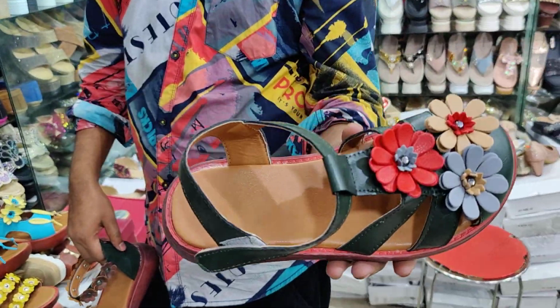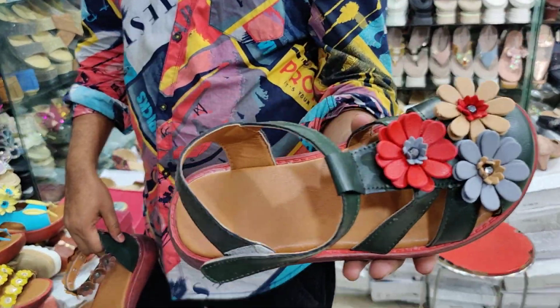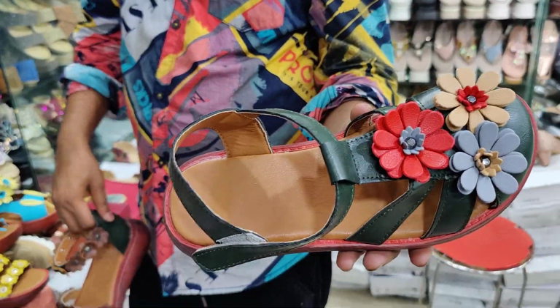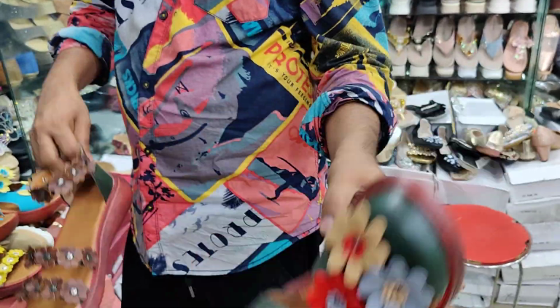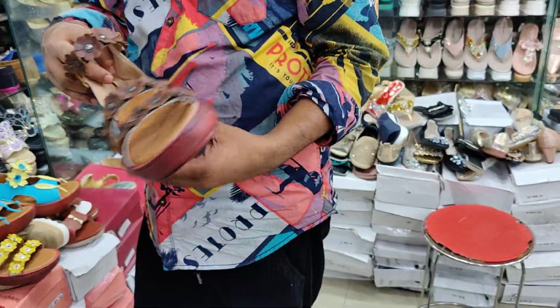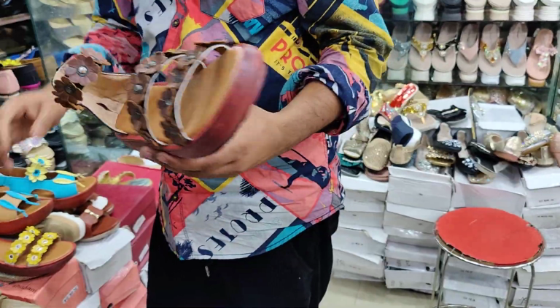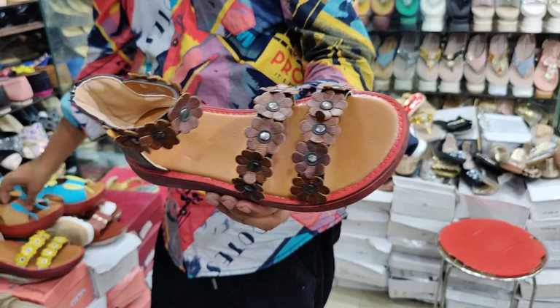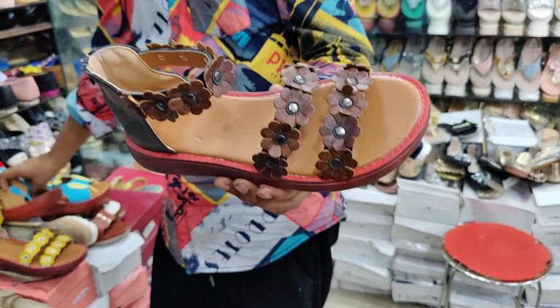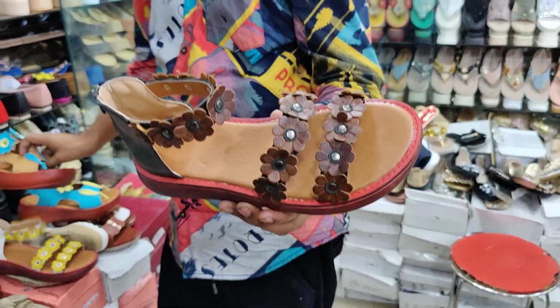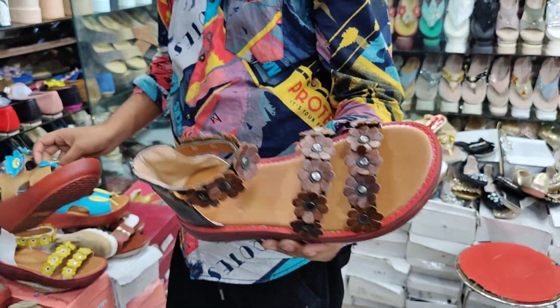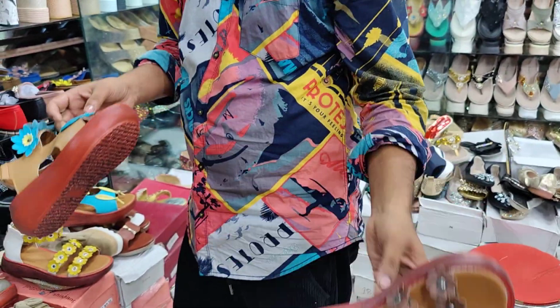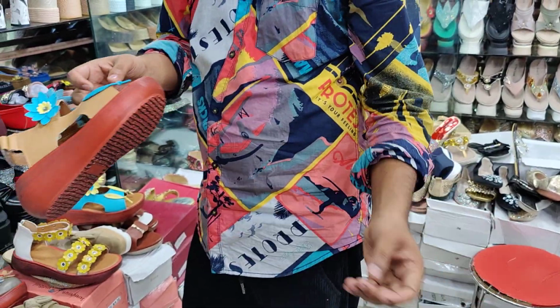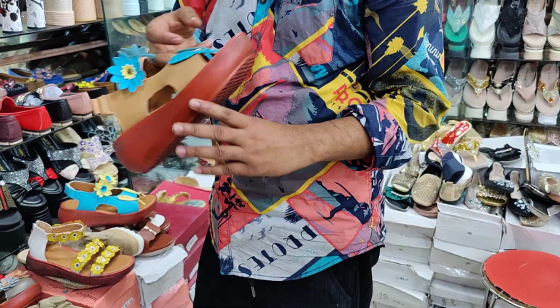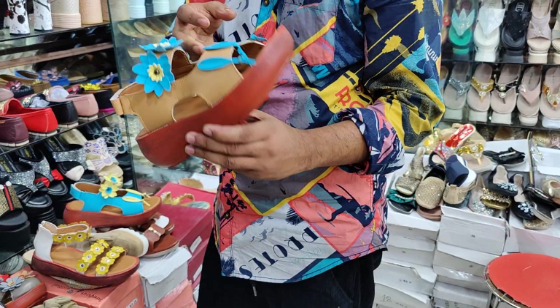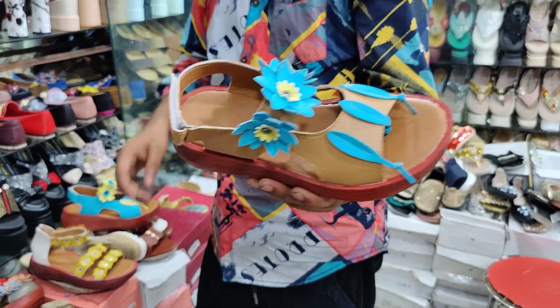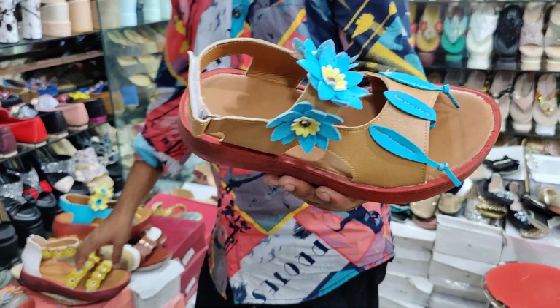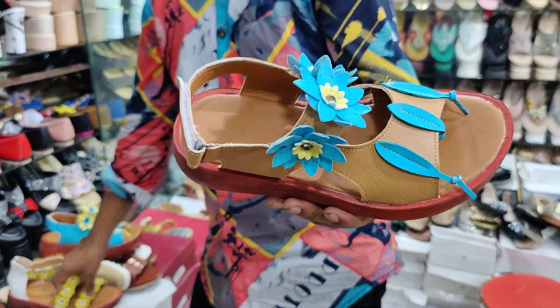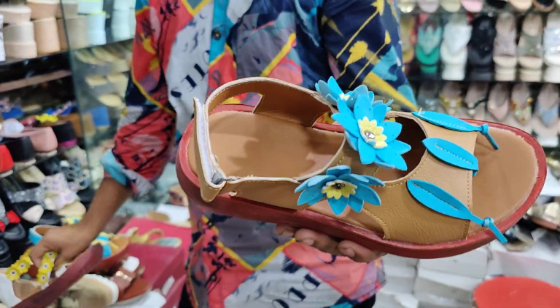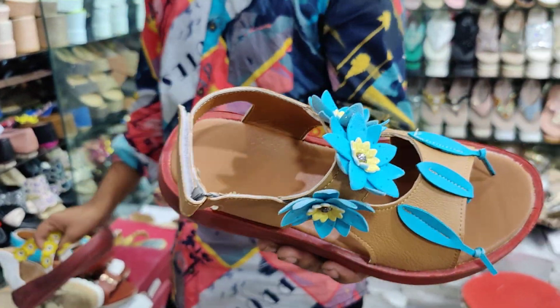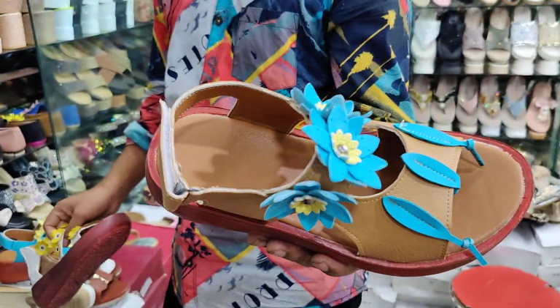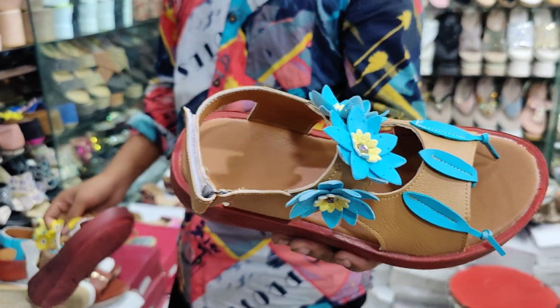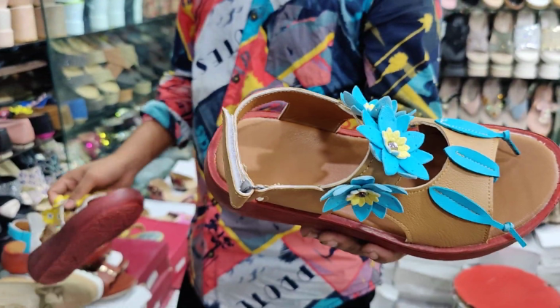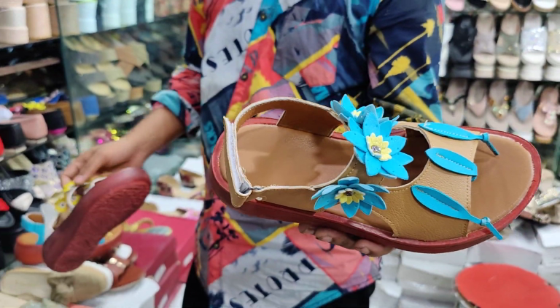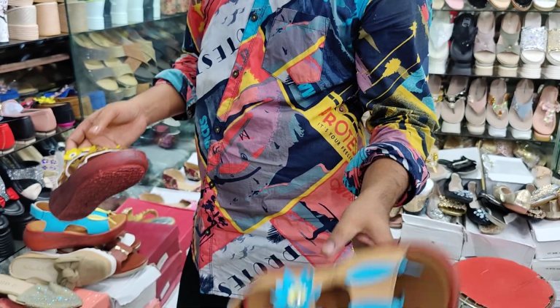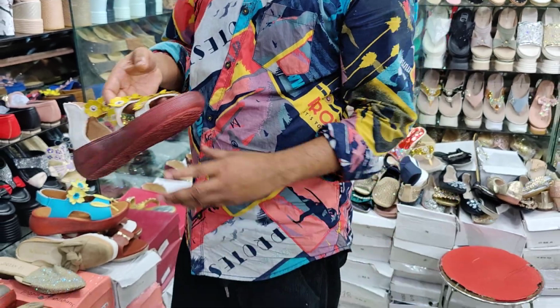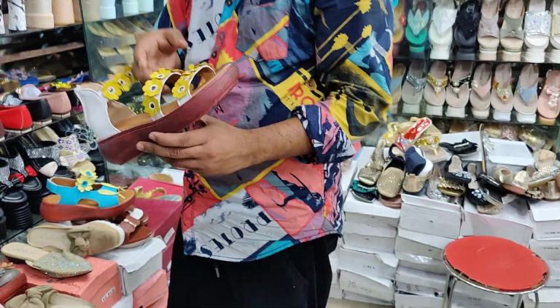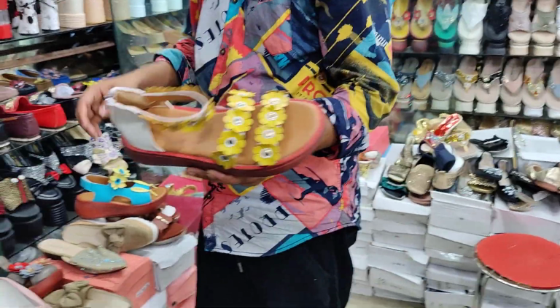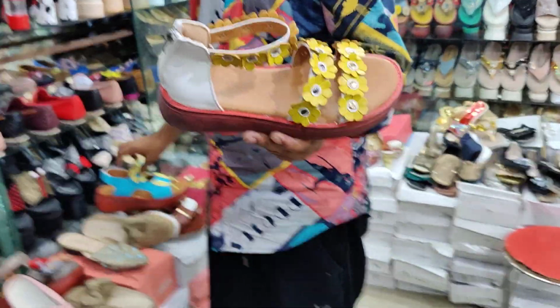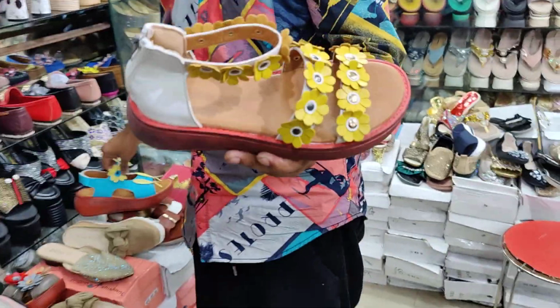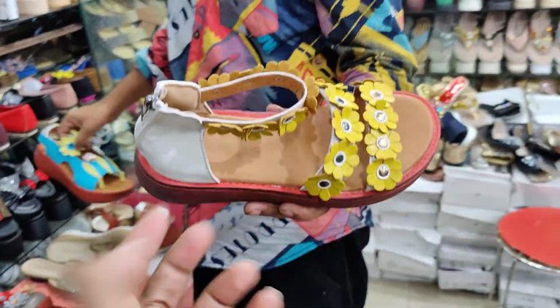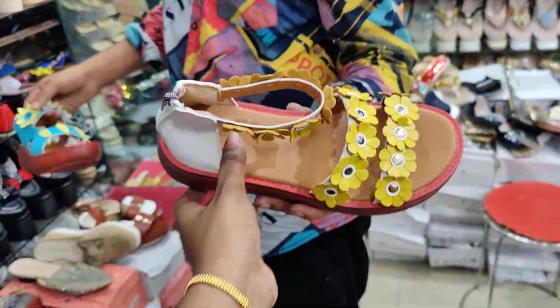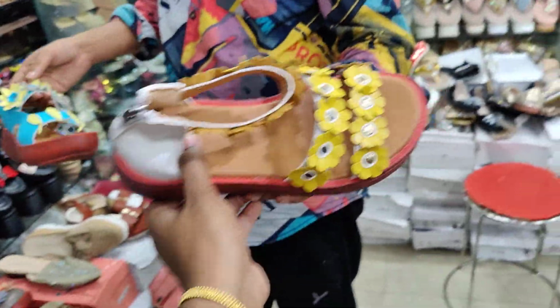These items are all 800. It's 800, it's 800, it's 800, it's 800 — all priced at 800.